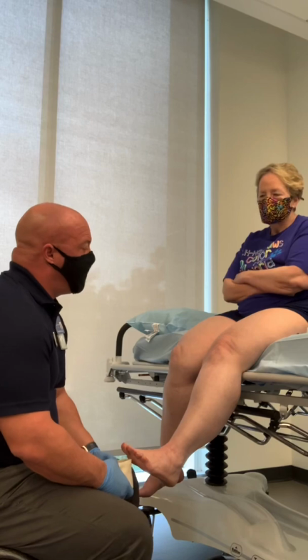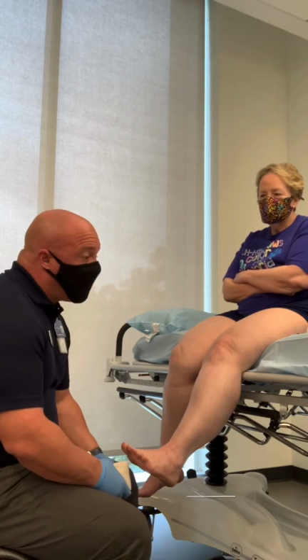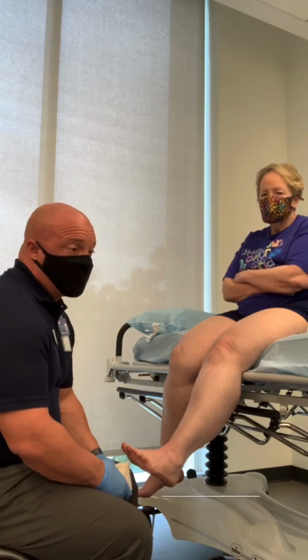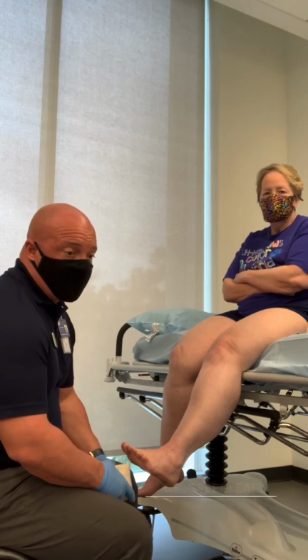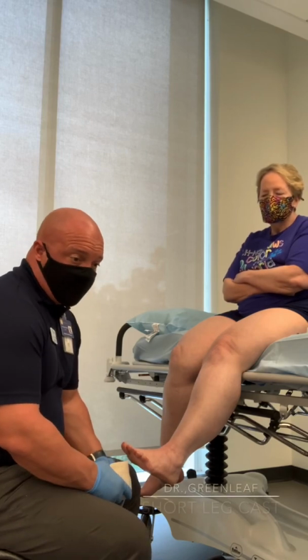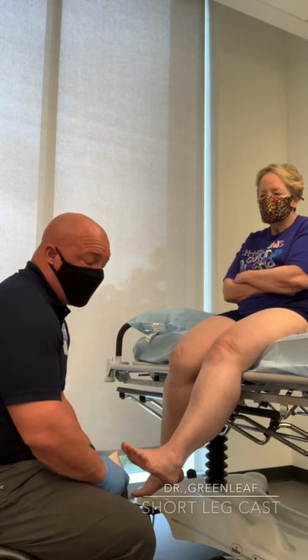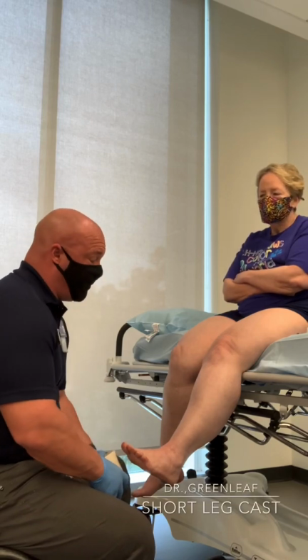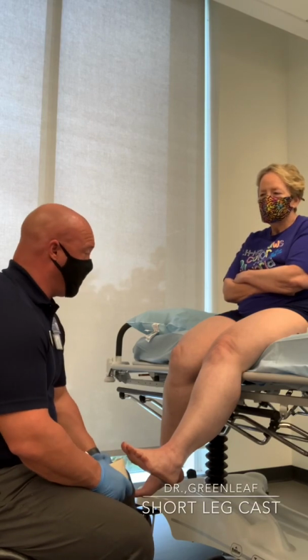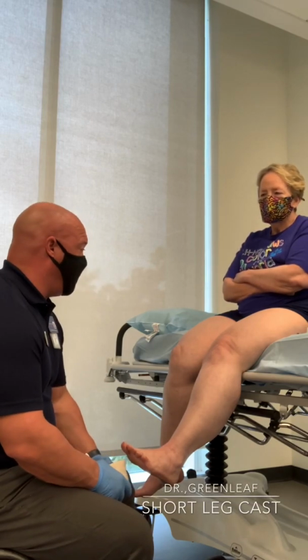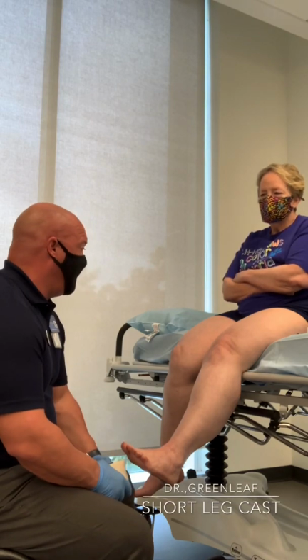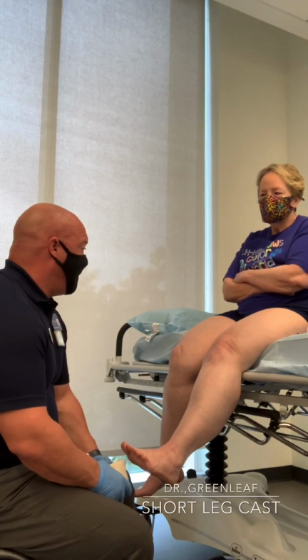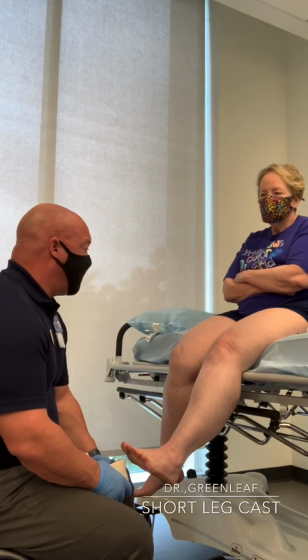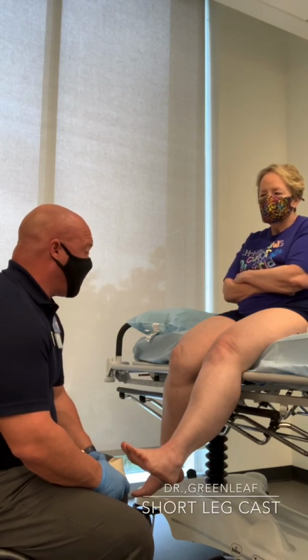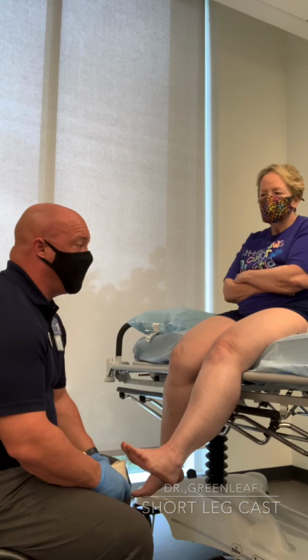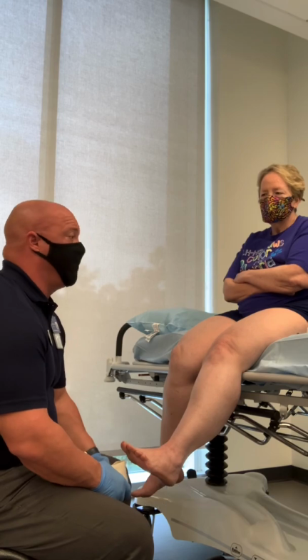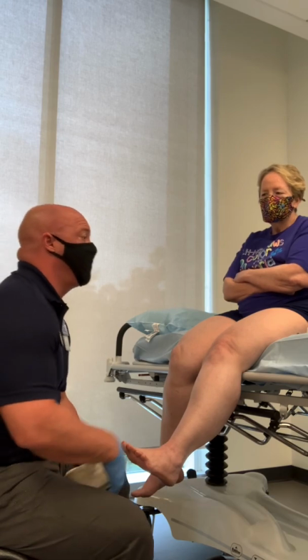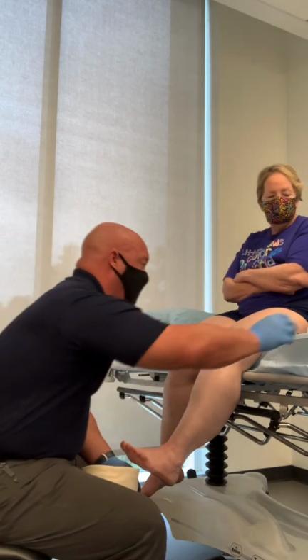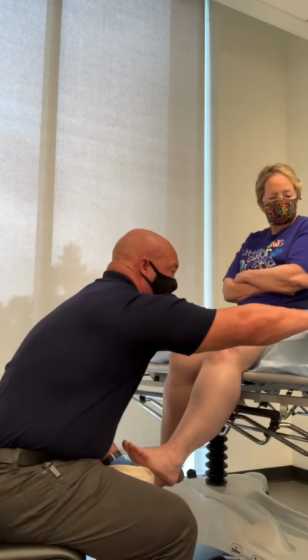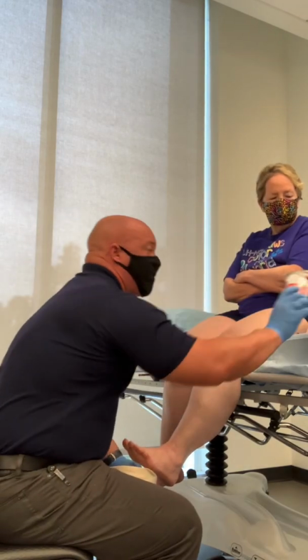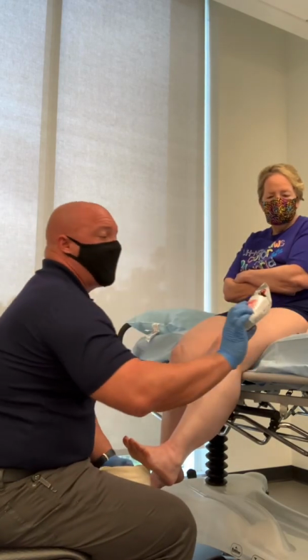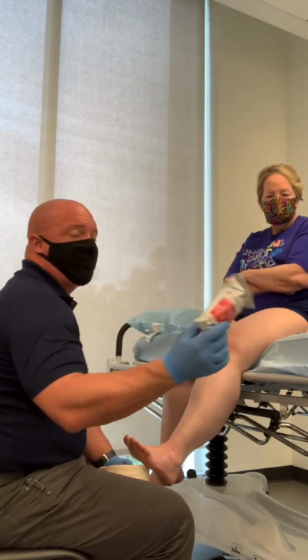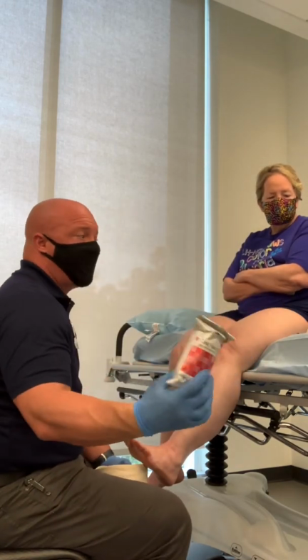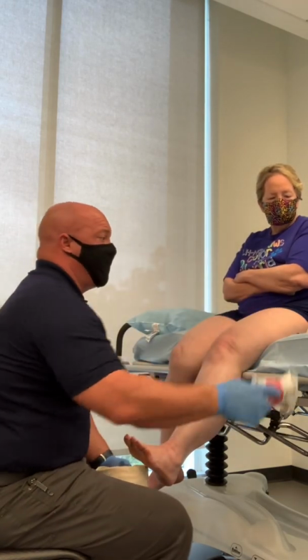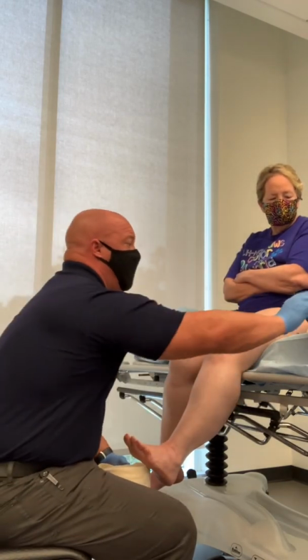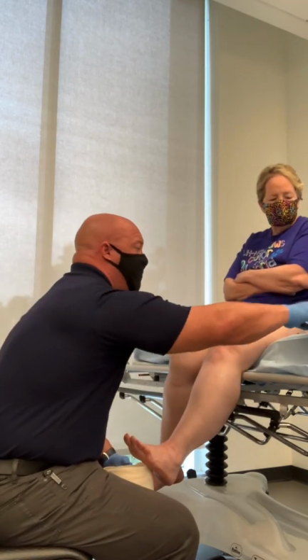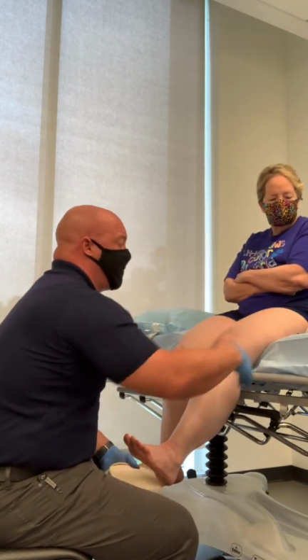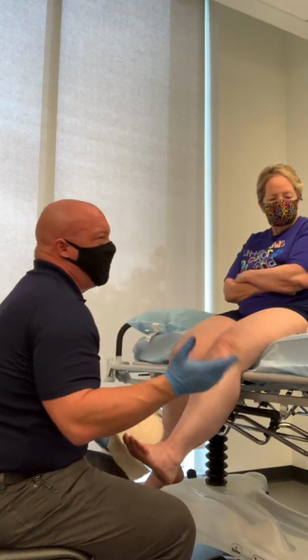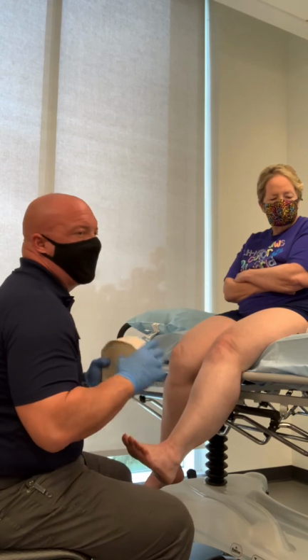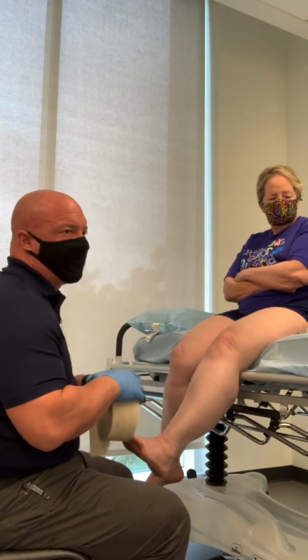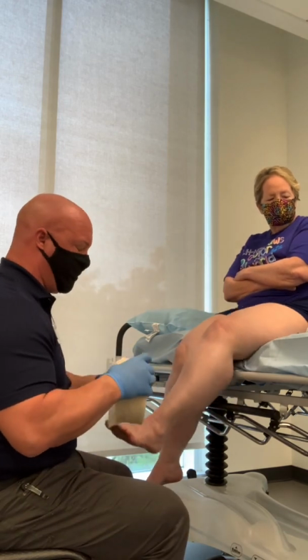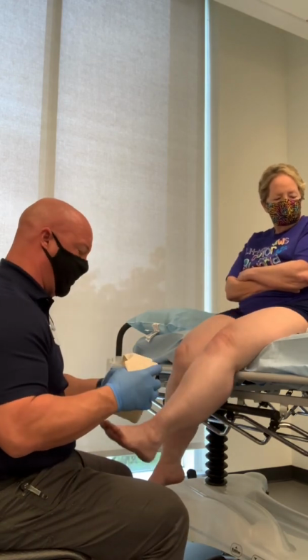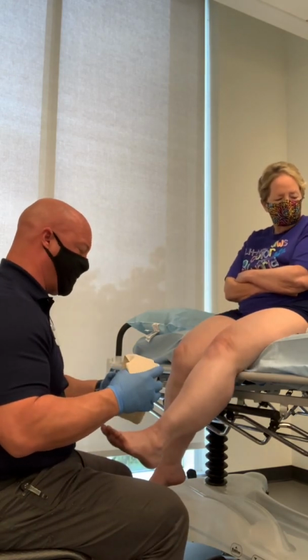Today we're going to do a short leg fiberglass cast using cast tape, 3-inch cast tape. This is McKesson. You can use 3M. There's plenty of products out there.